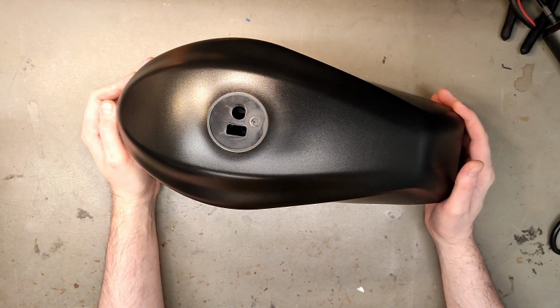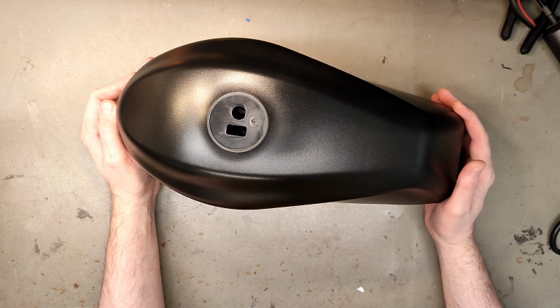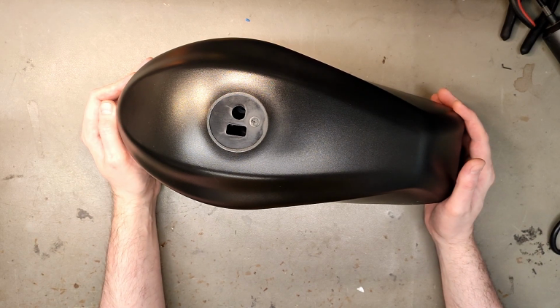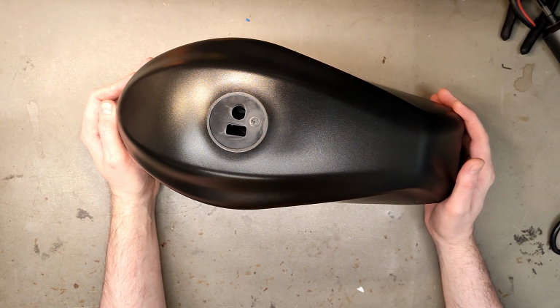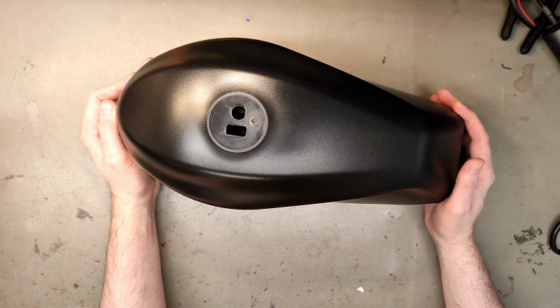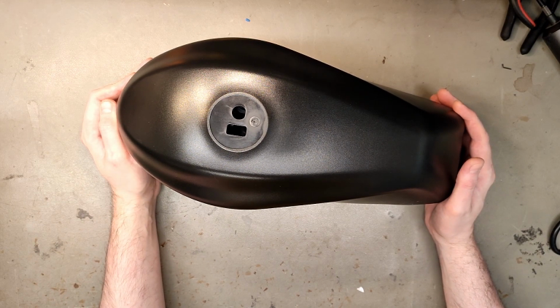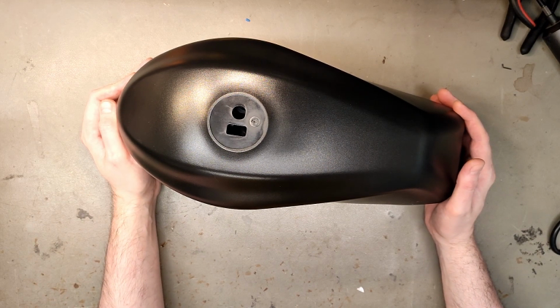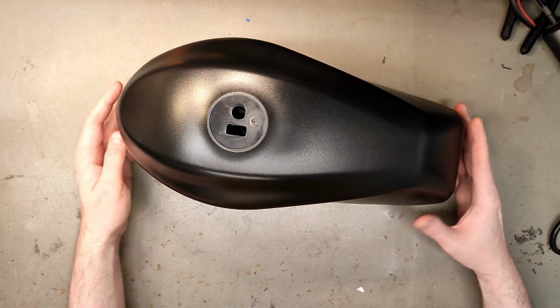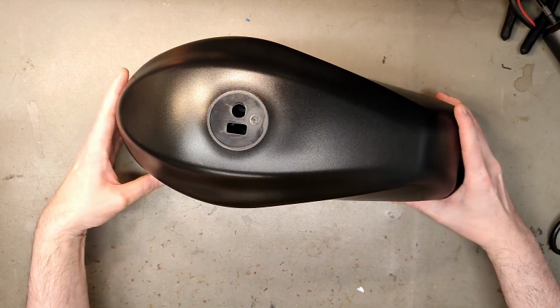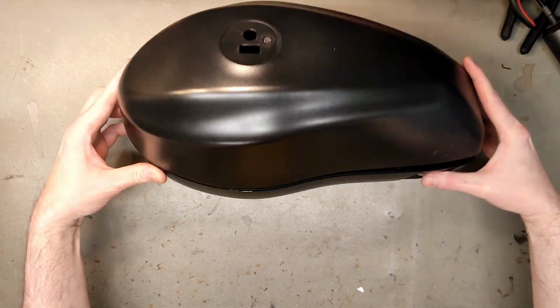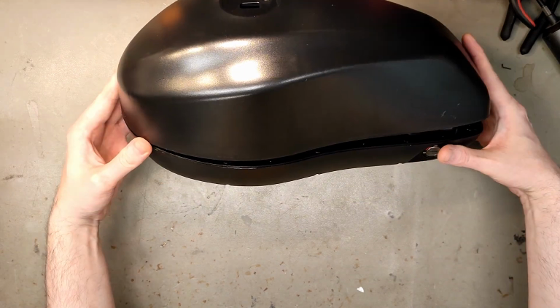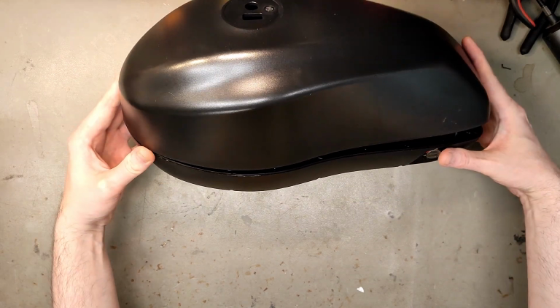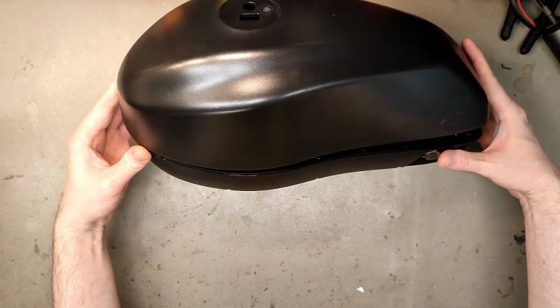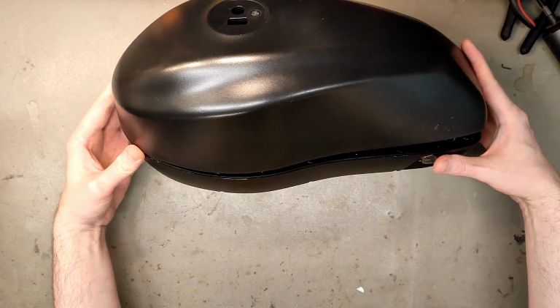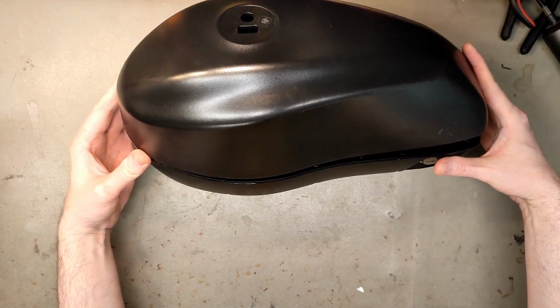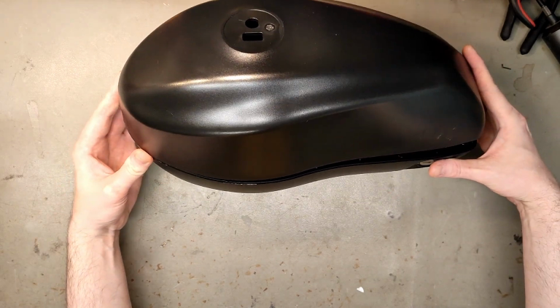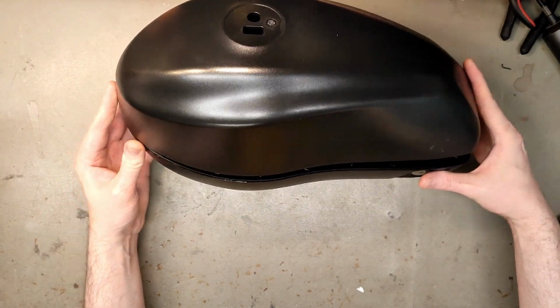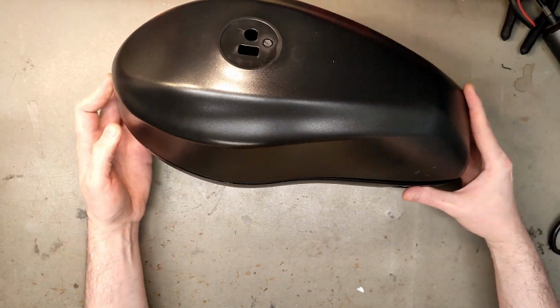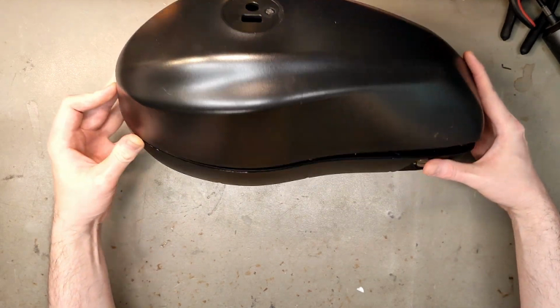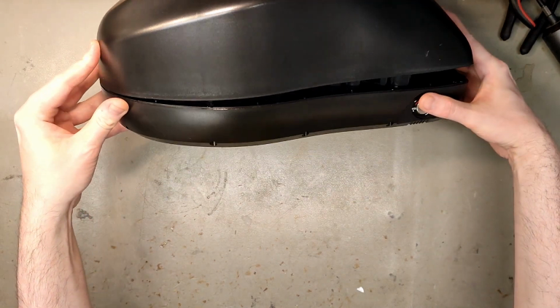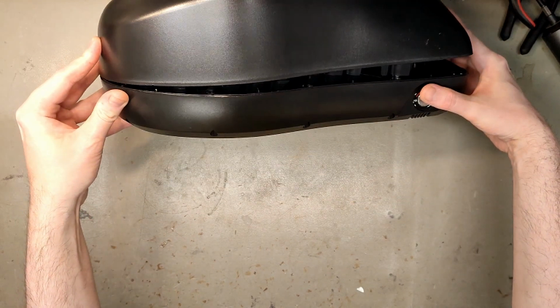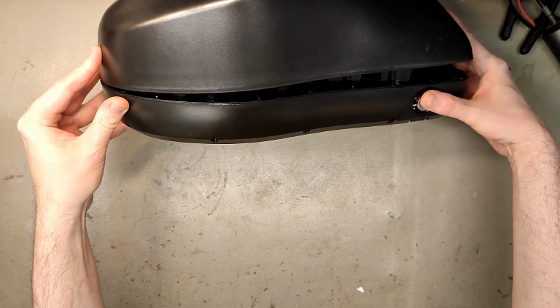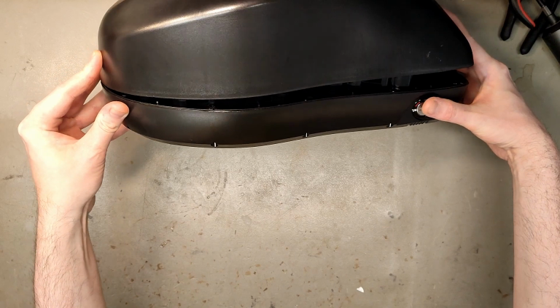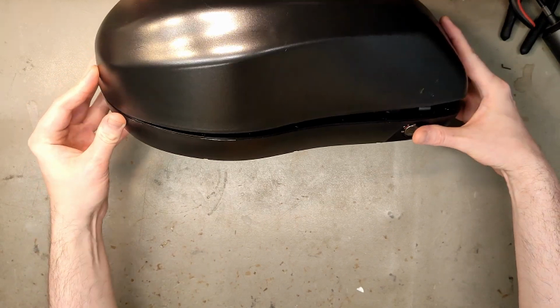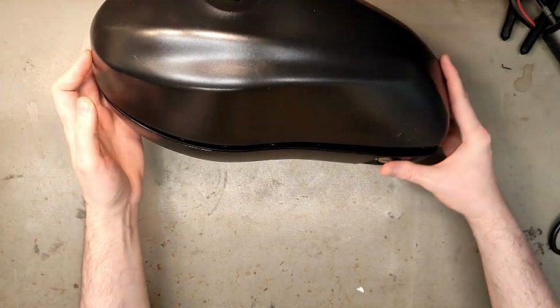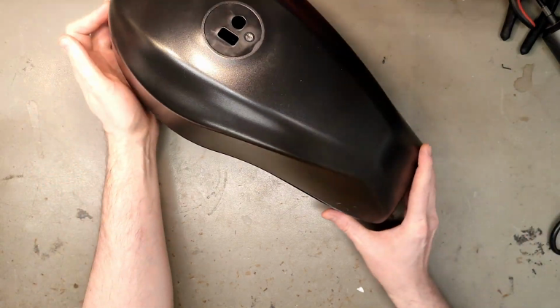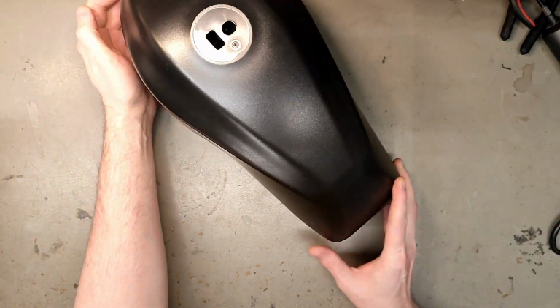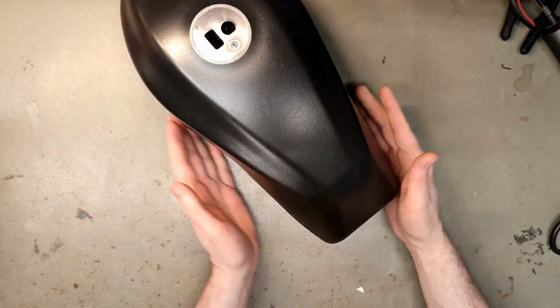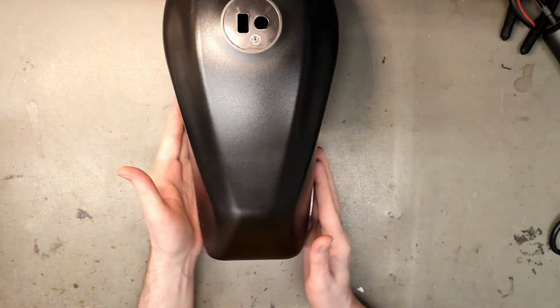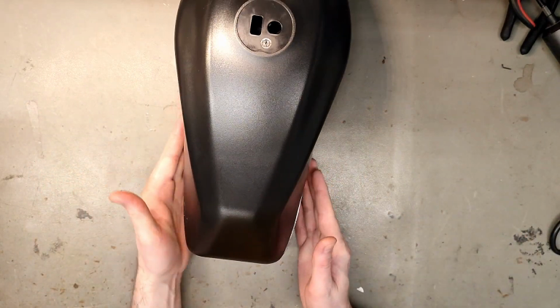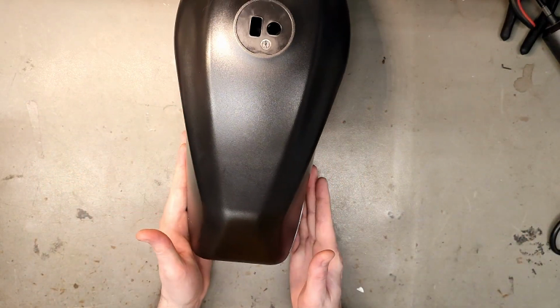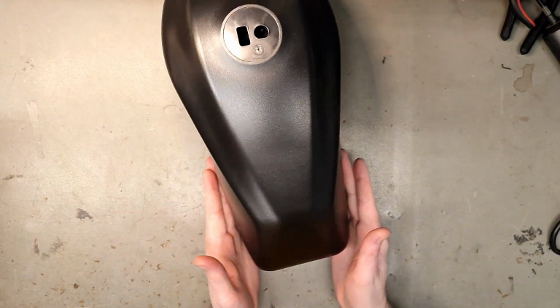It's supposed to replicate the gasoline tank on some gasoline-powered electric bikes — Smocabs and similar. So you're supposed to have it between your legs, which is why the design is so strange.